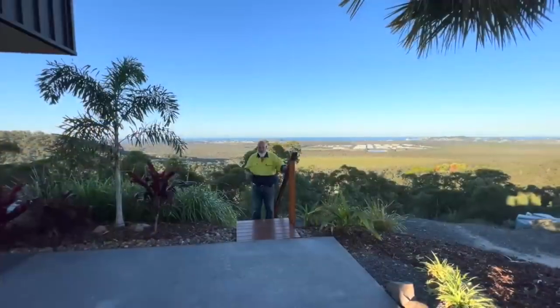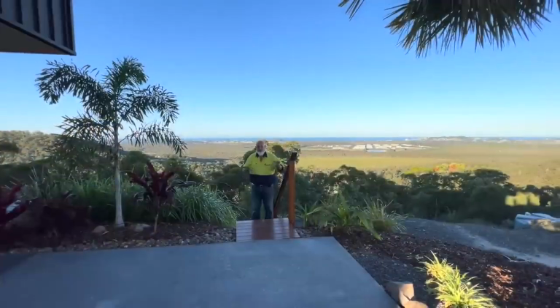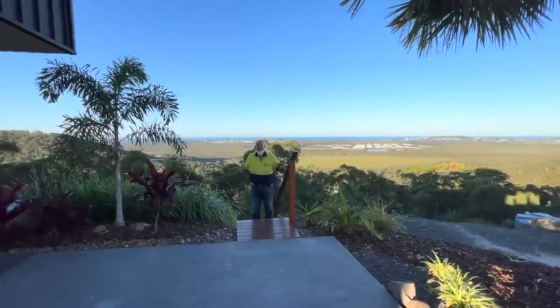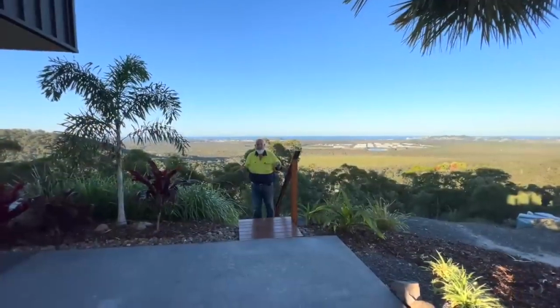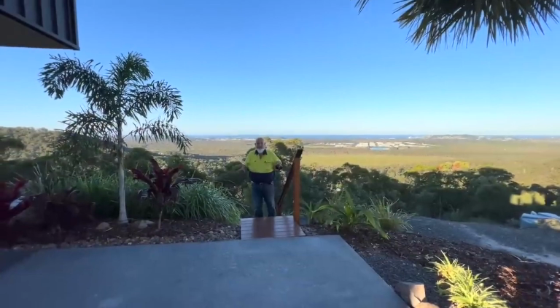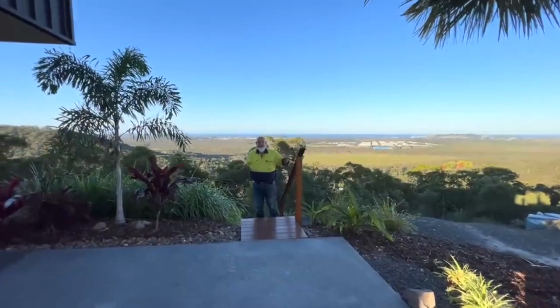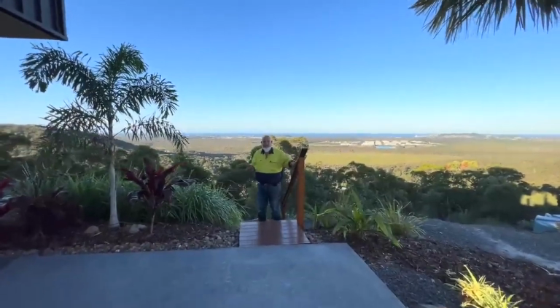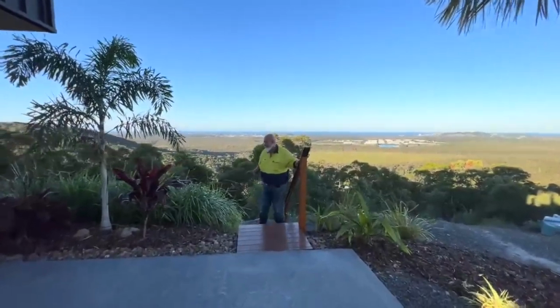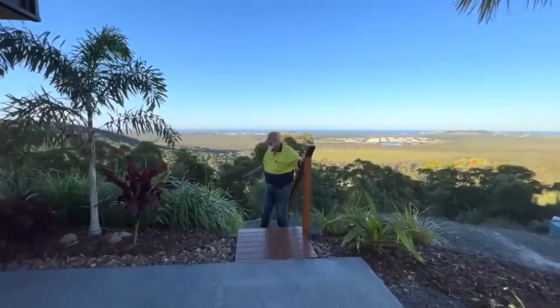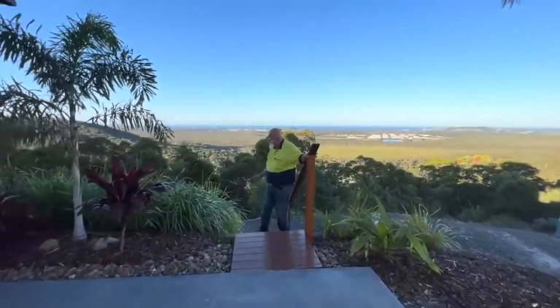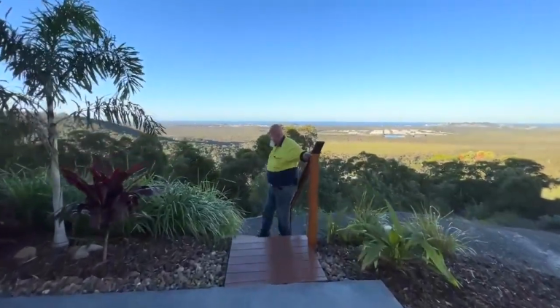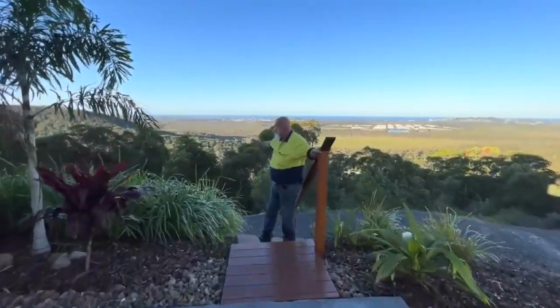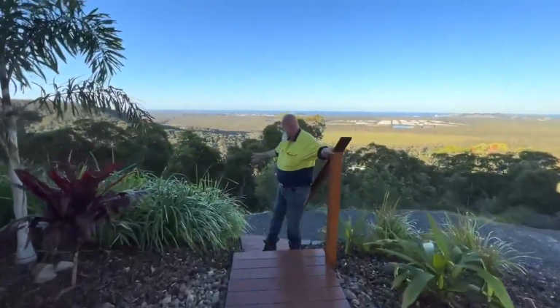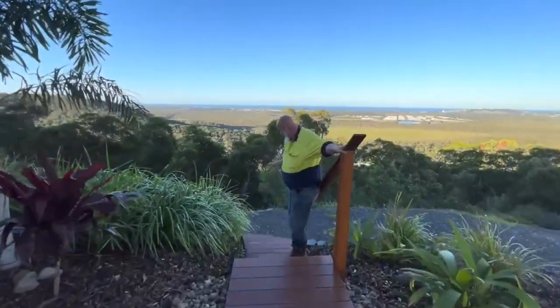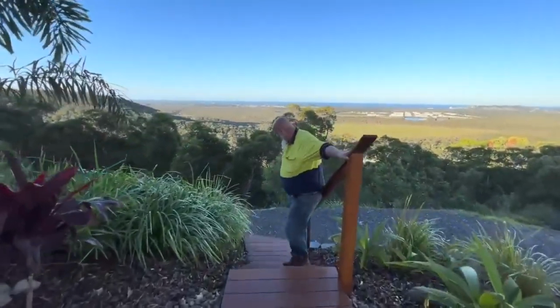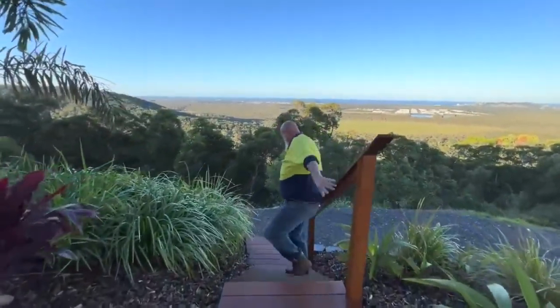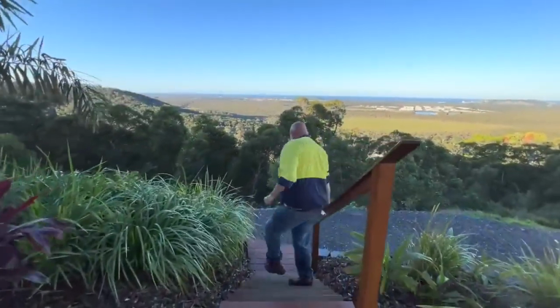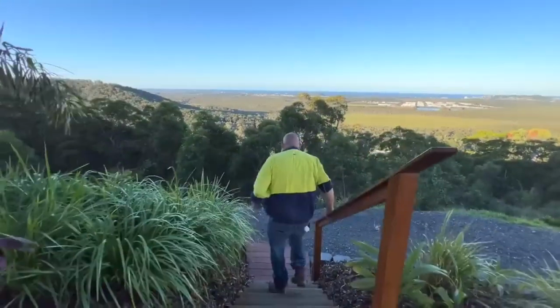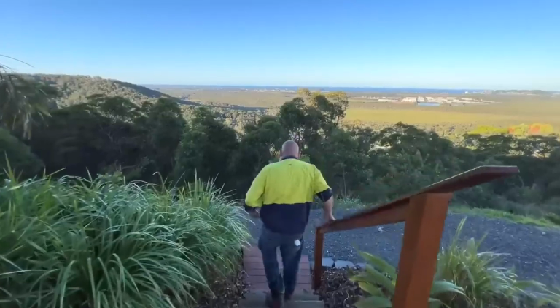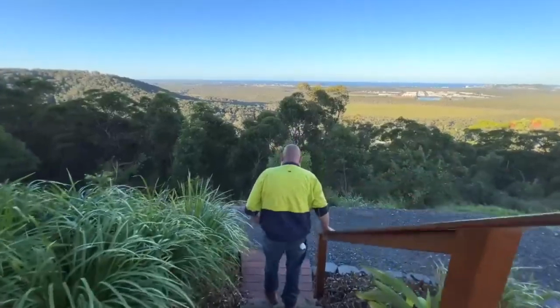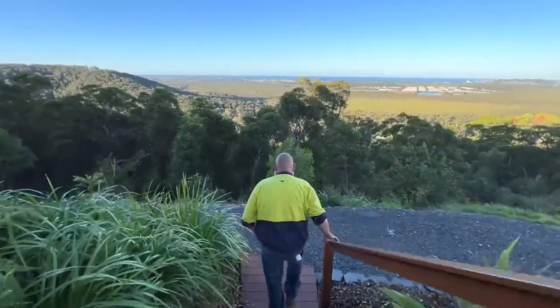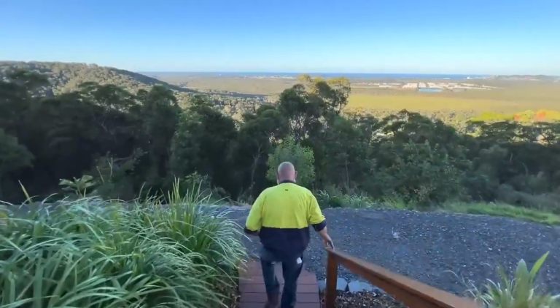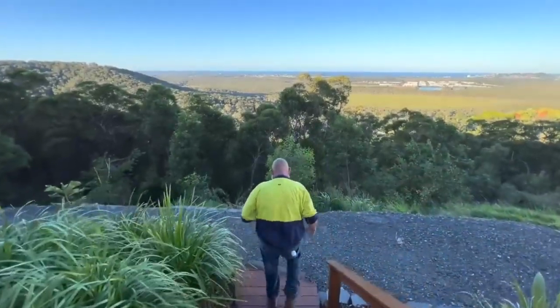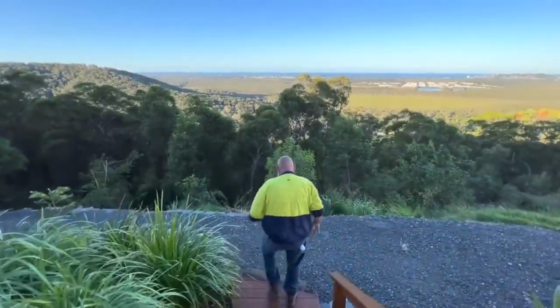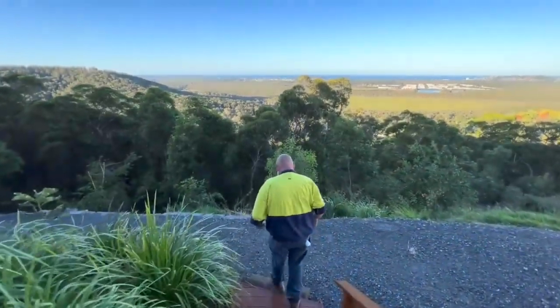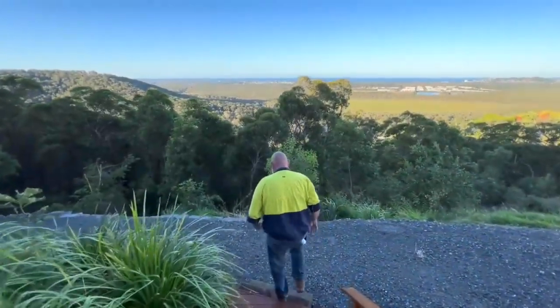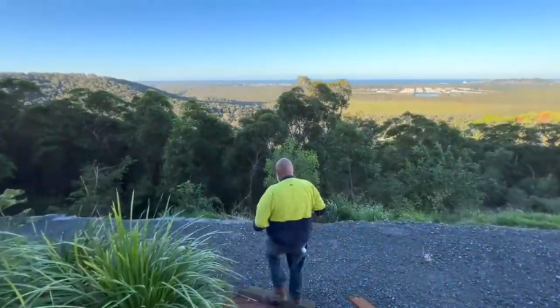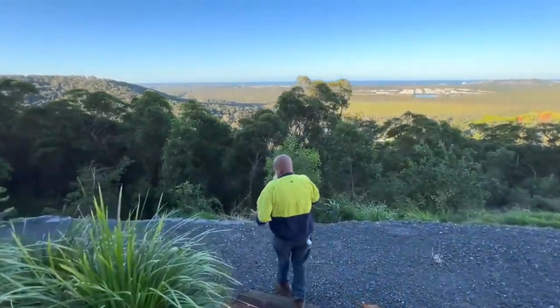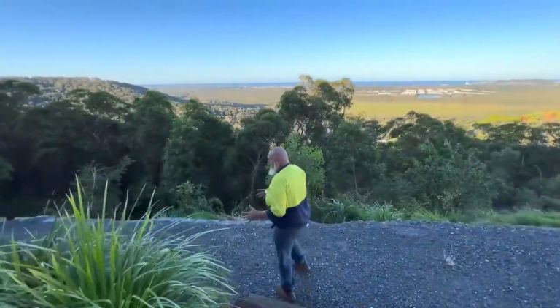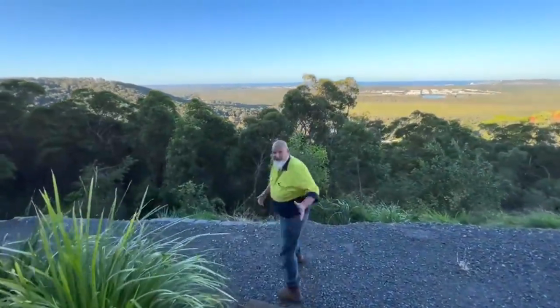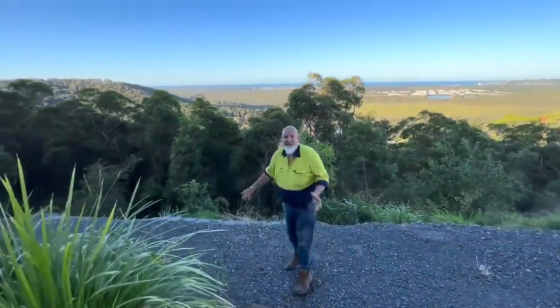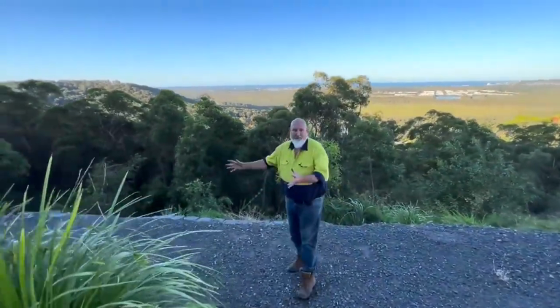This is the access to the backyard. We come down these beautiful stairs, and this takes us down the winding track so you can access the back of the property.